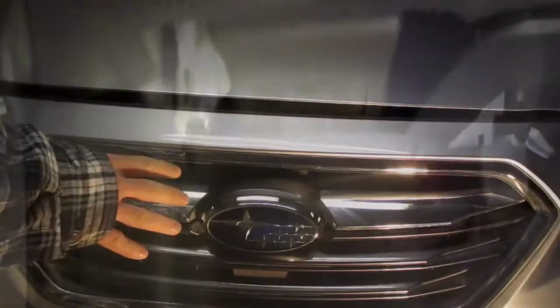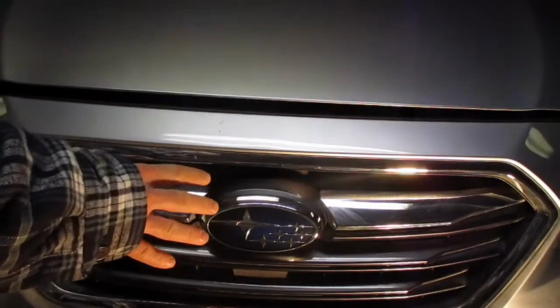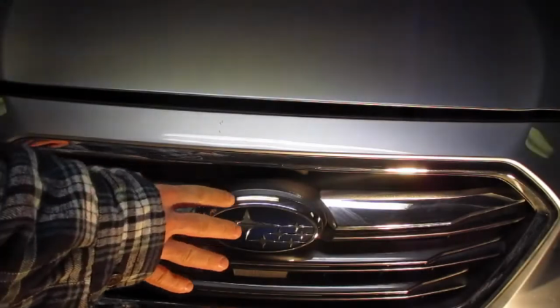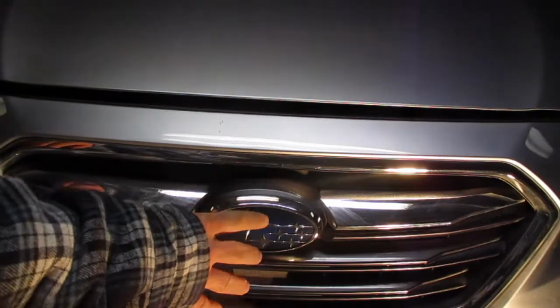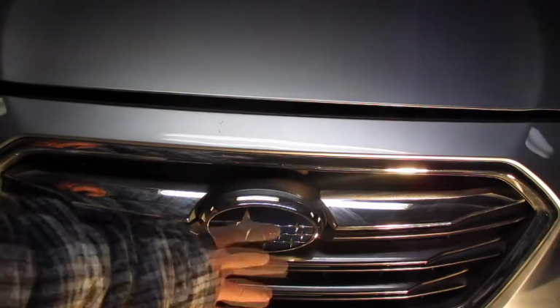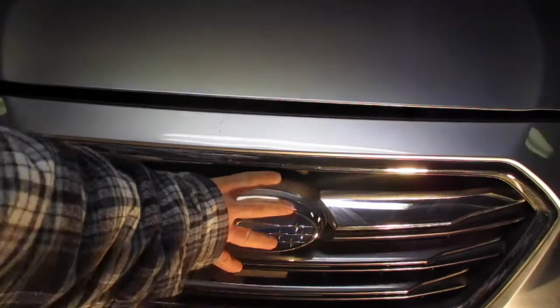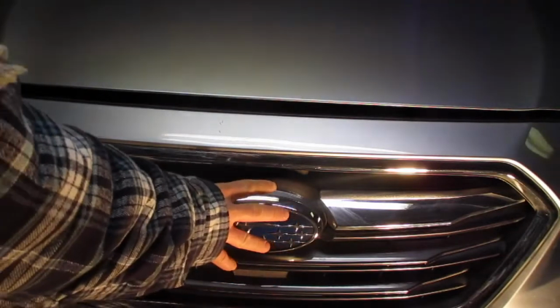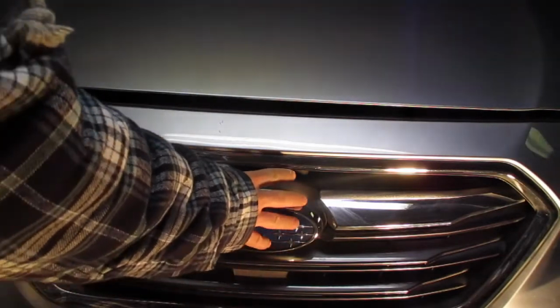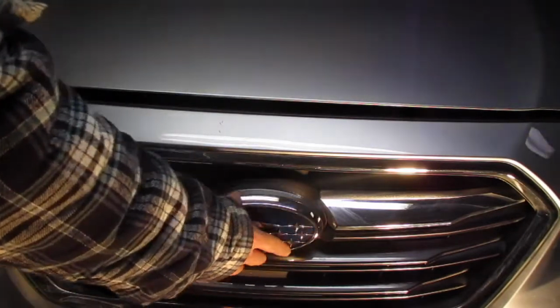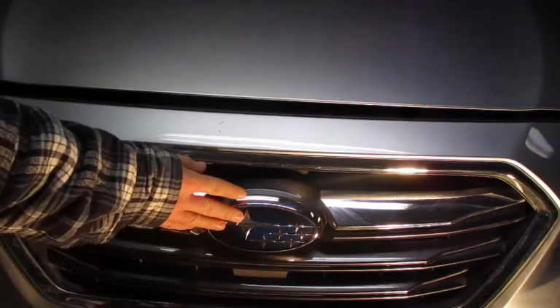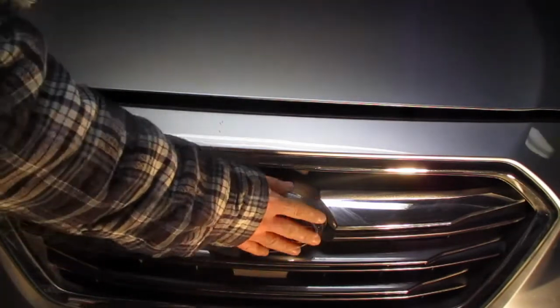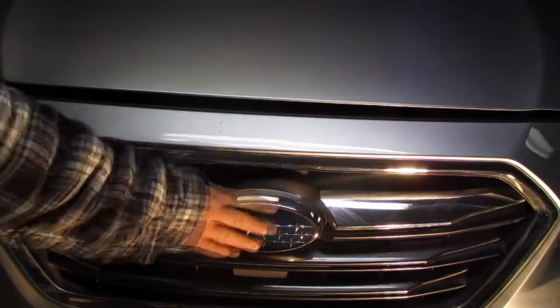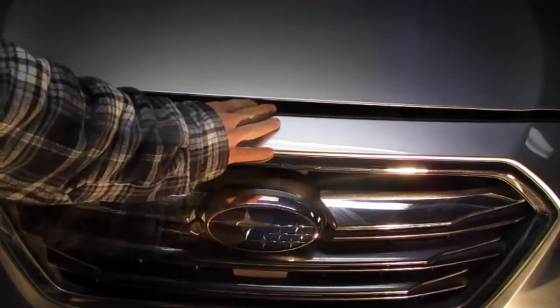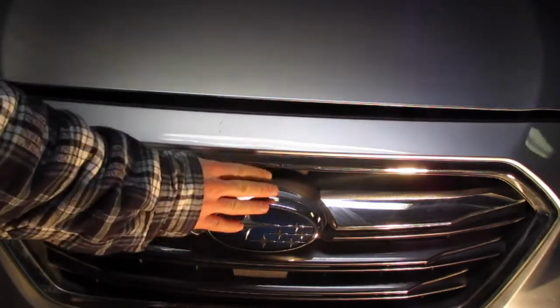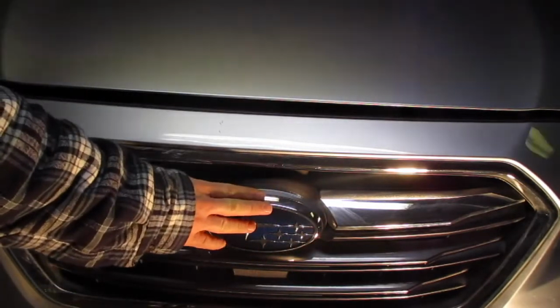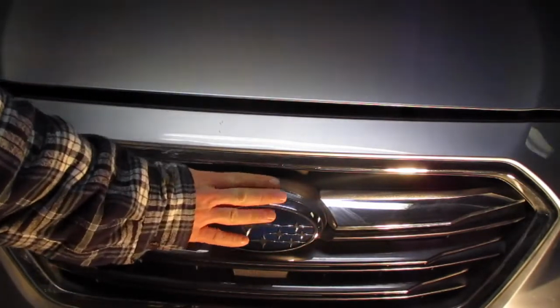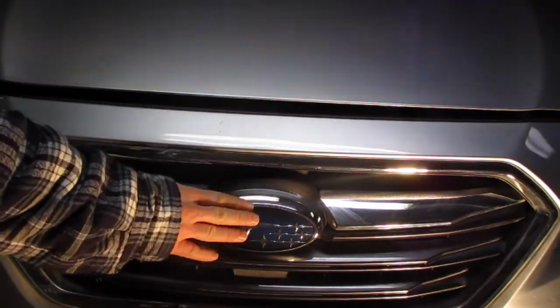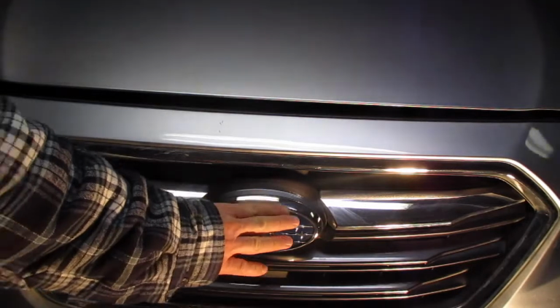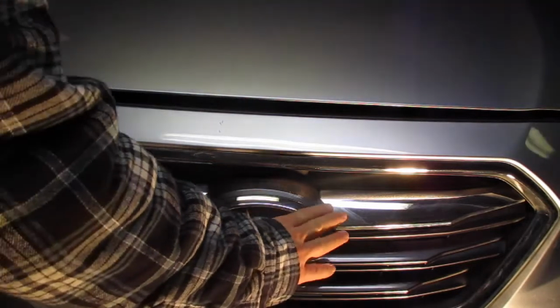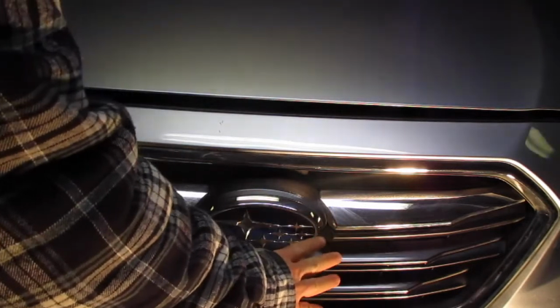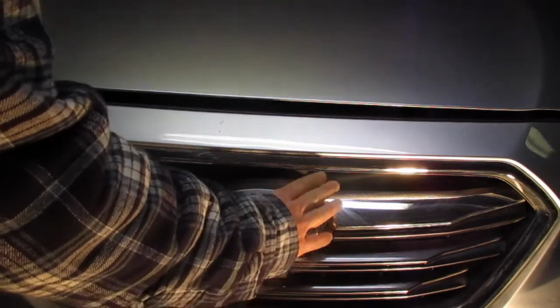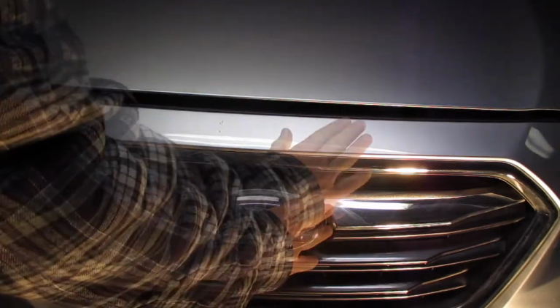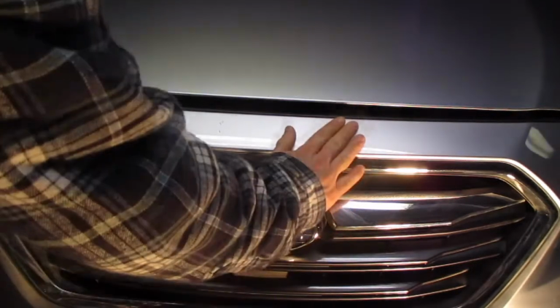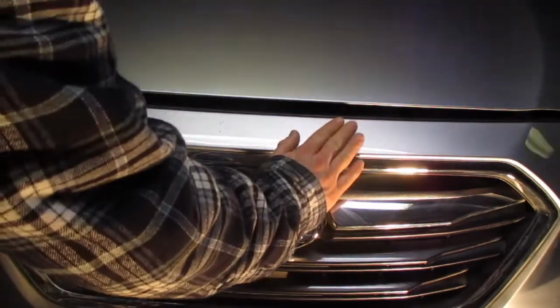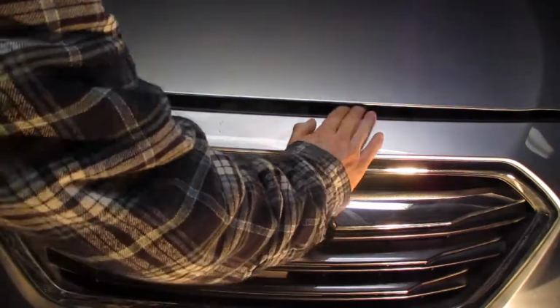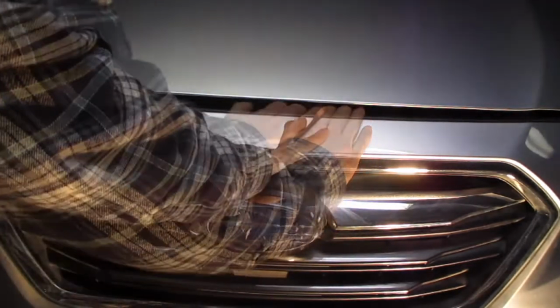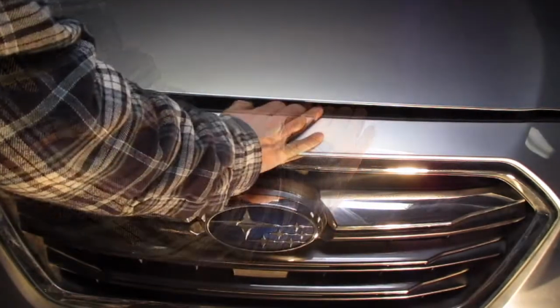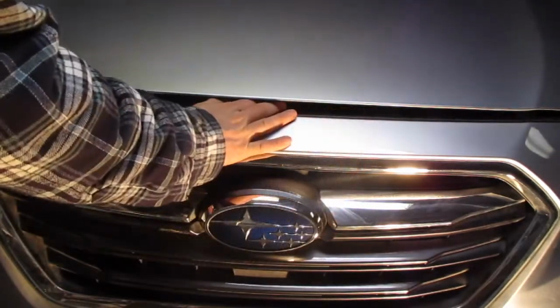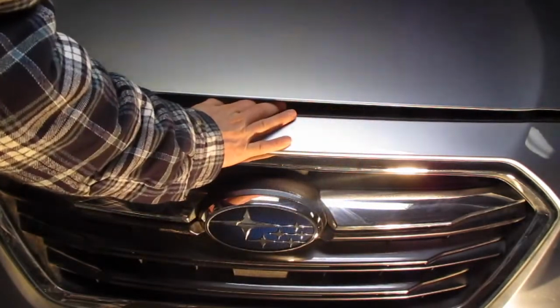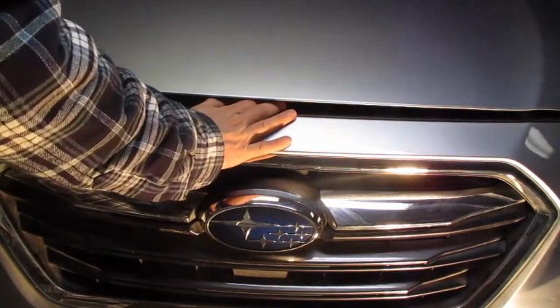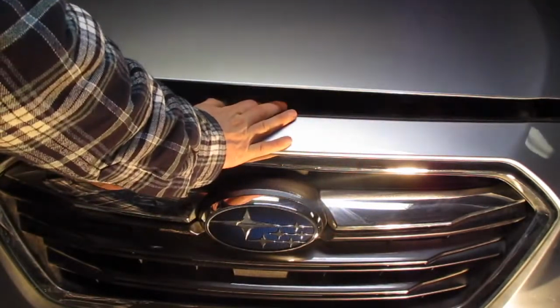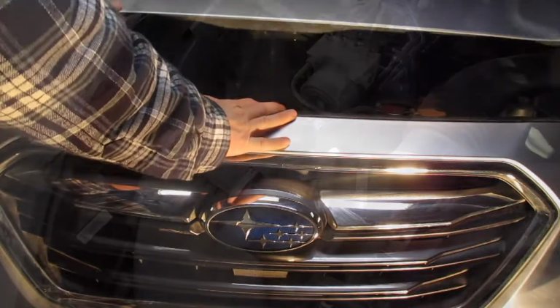On all Subaru vehicles, you're going to find the Subaru emblem — the latch is actually directly above that. Come a little bit to the right side of it, put your hand palm down, slide it to the left, and then lift up.